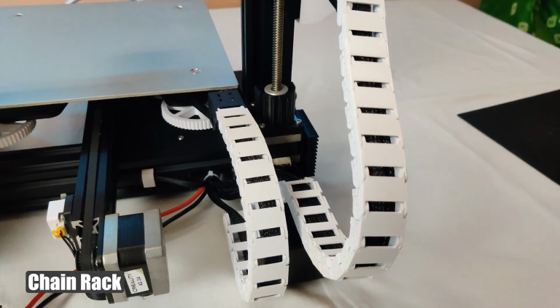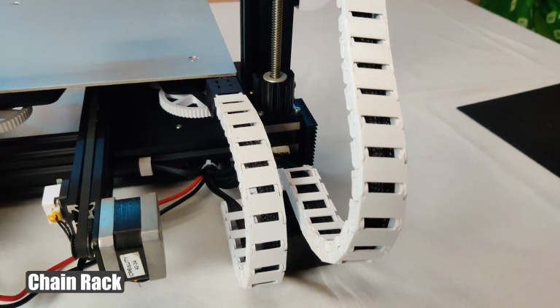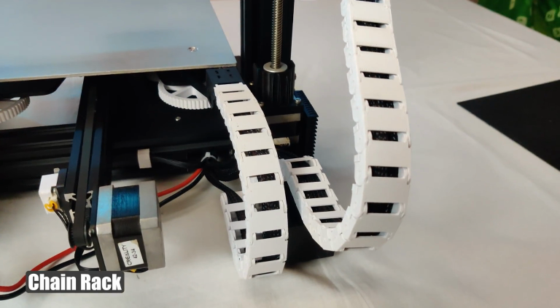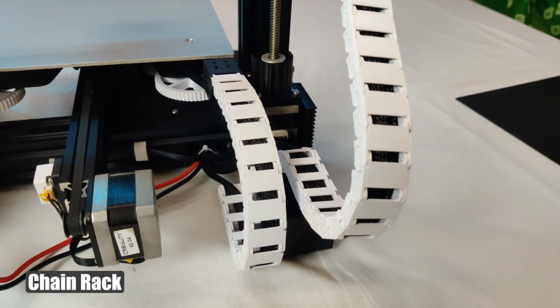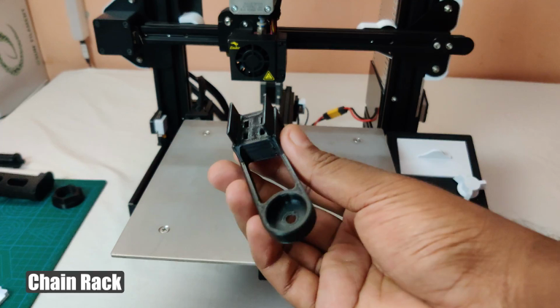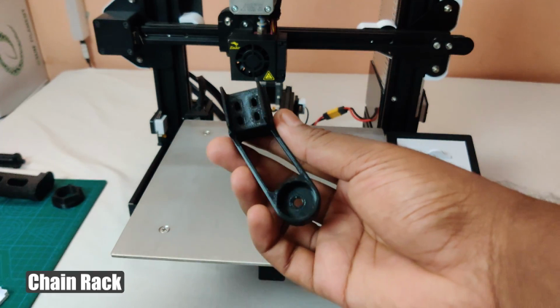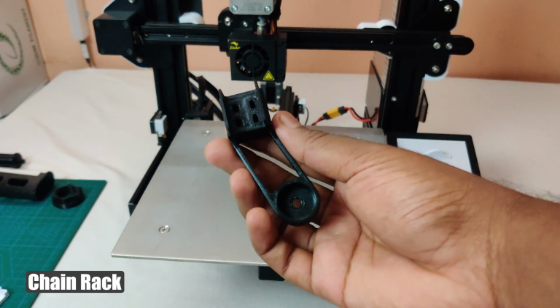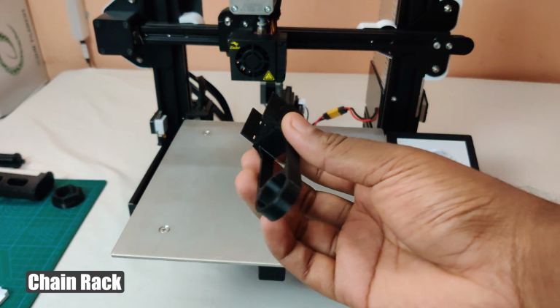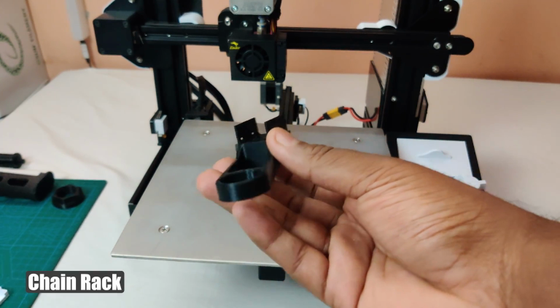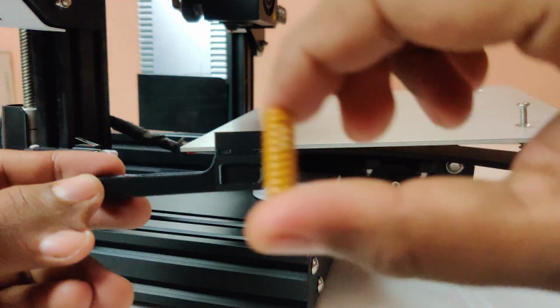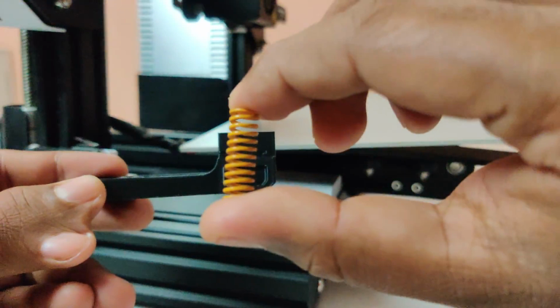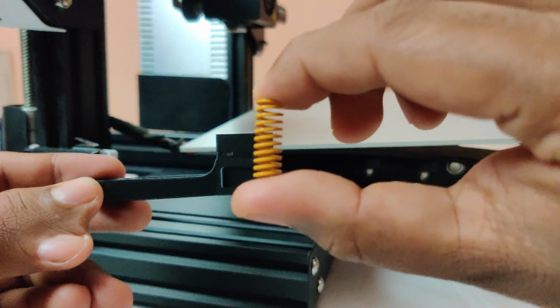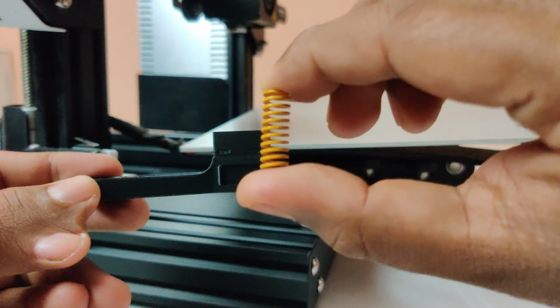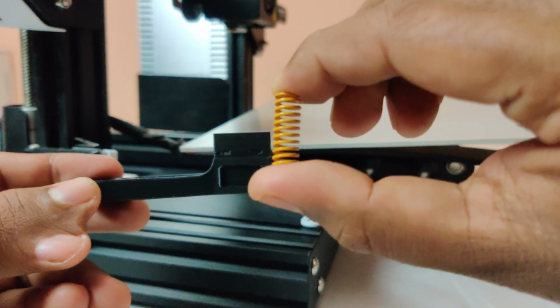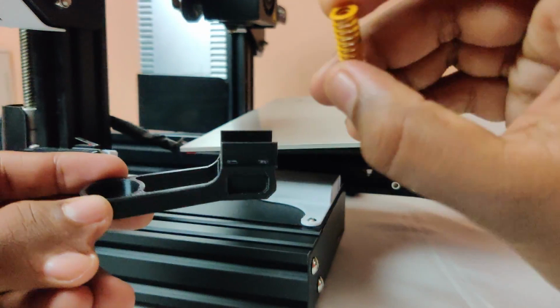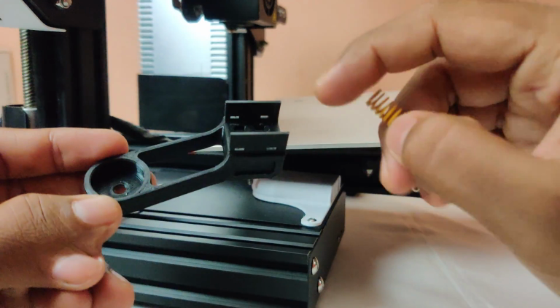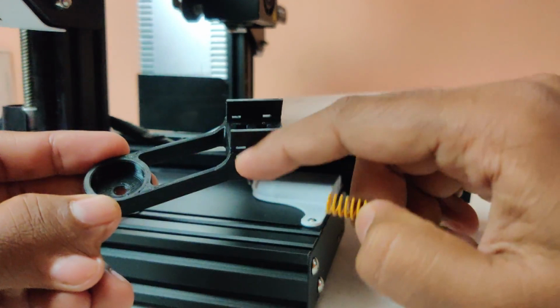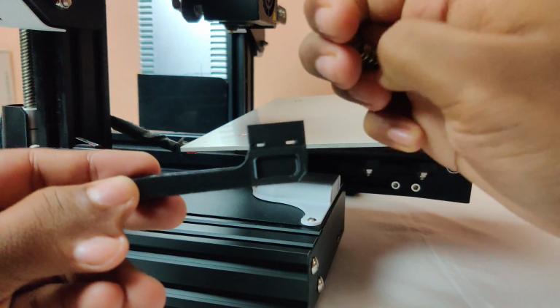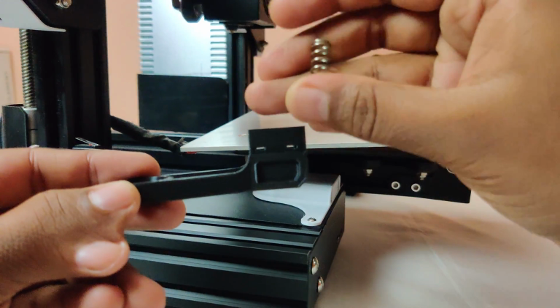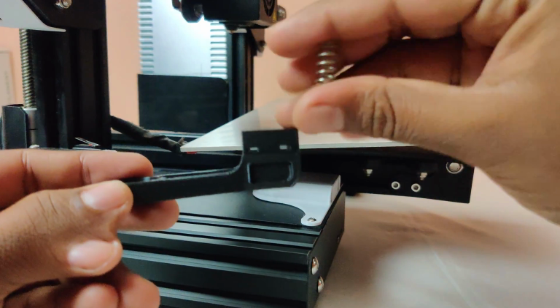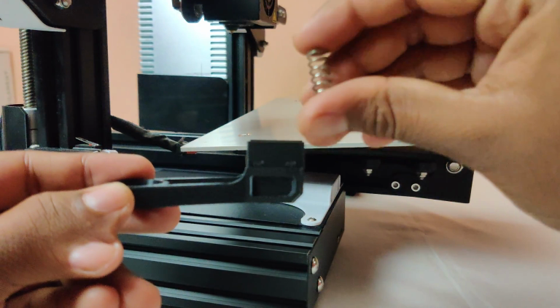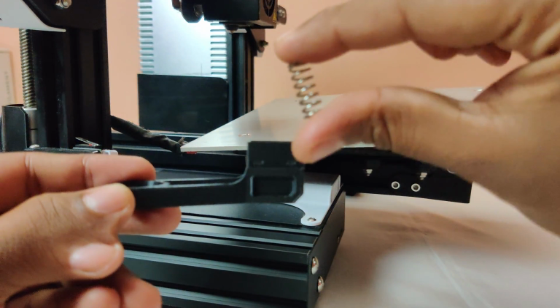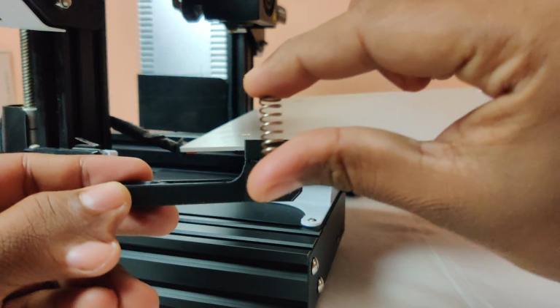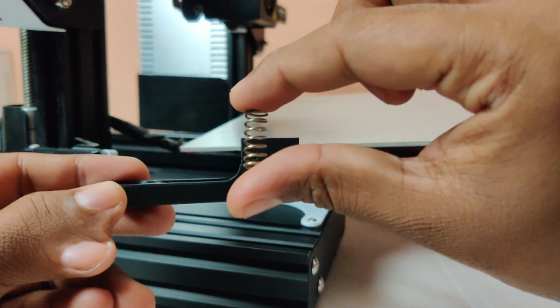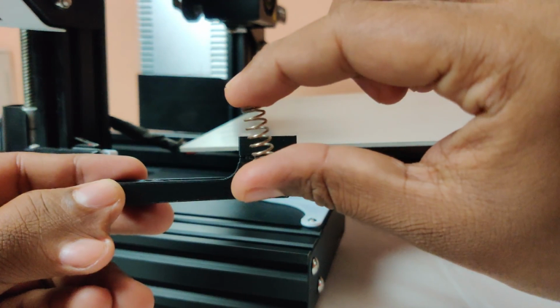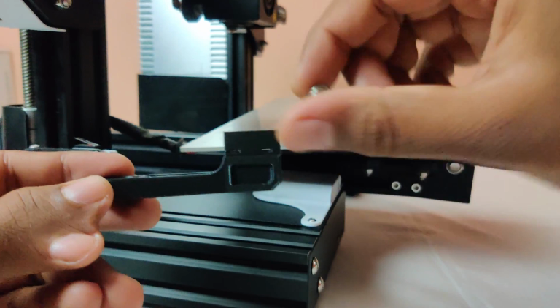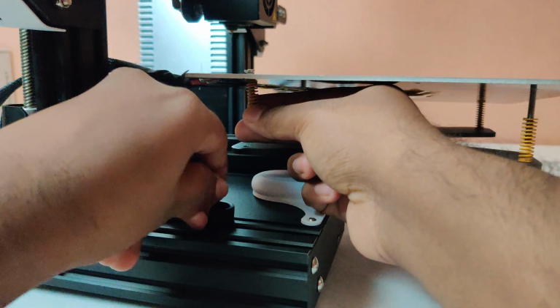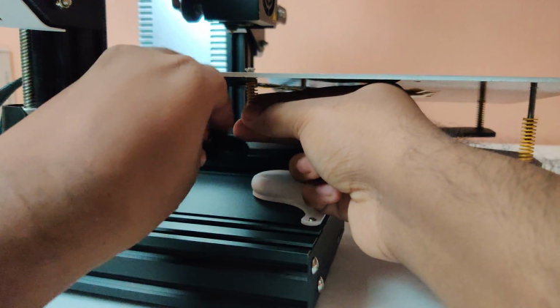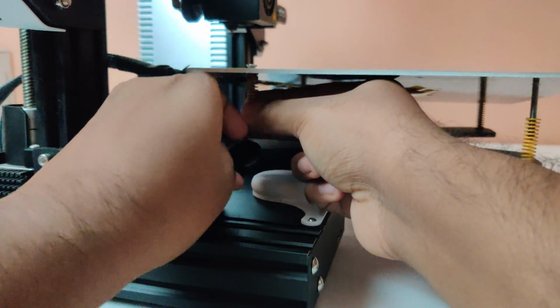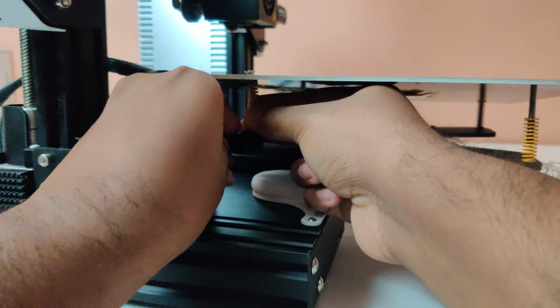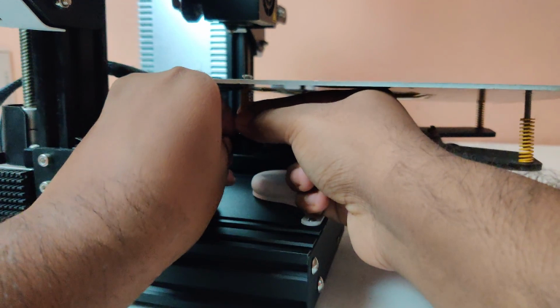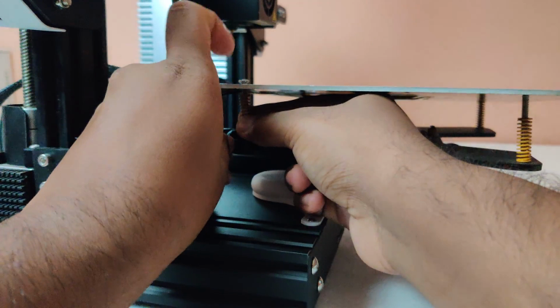Before adding the chain rack, I changed the bed cable bracket. I redesigned the bracket to fit with a yellow spring. You can also use the stock Ender springs with the stock design — both files are available in the description.